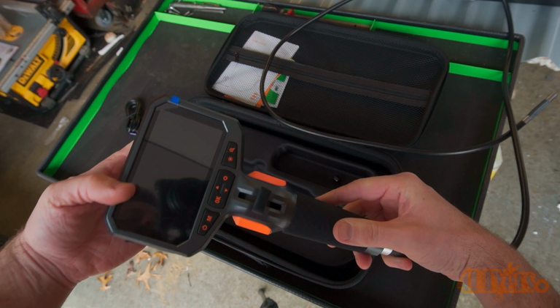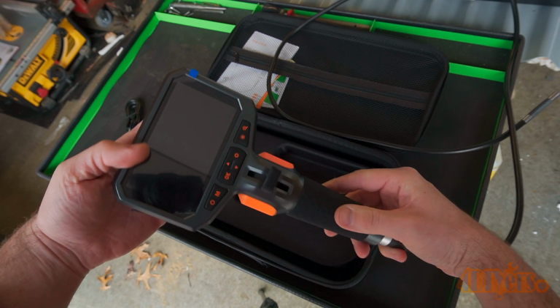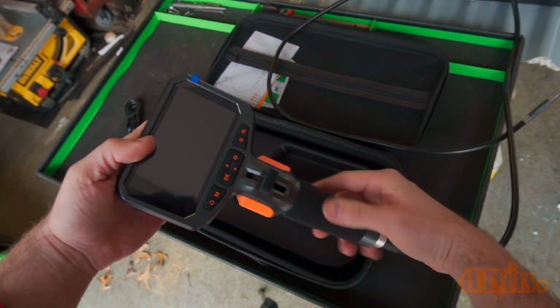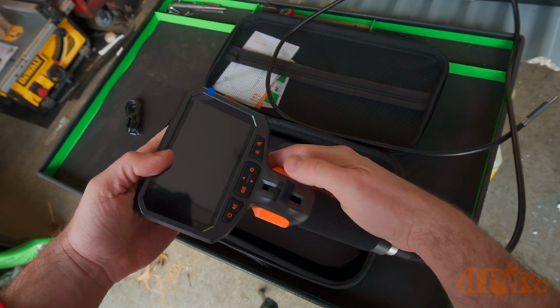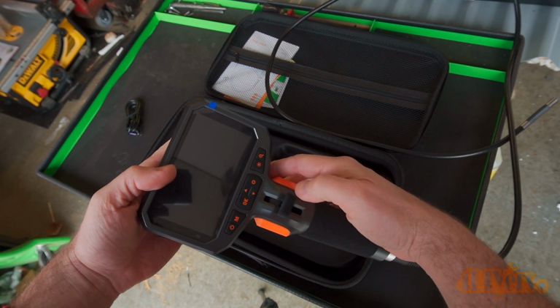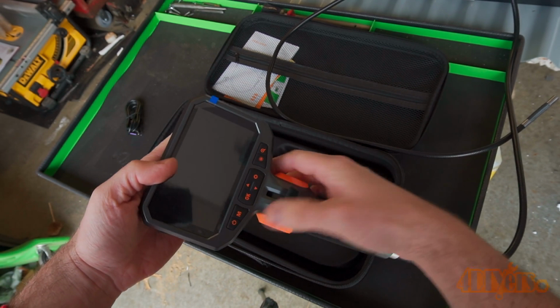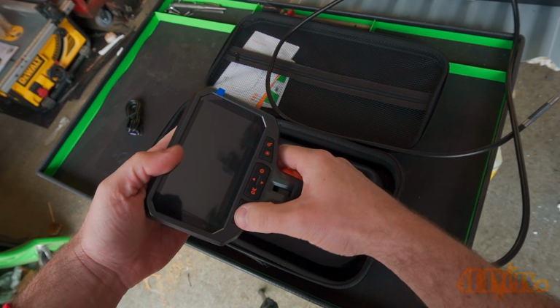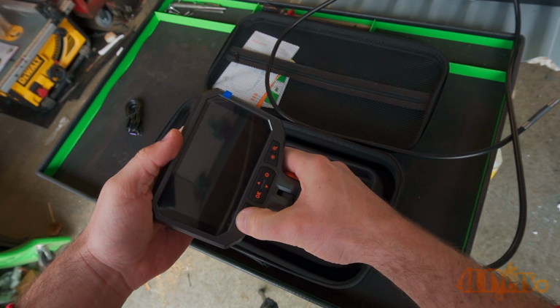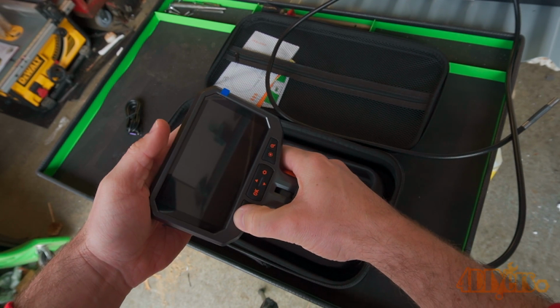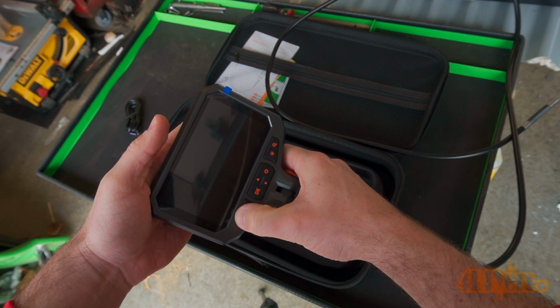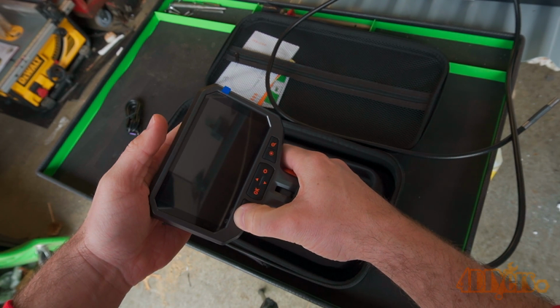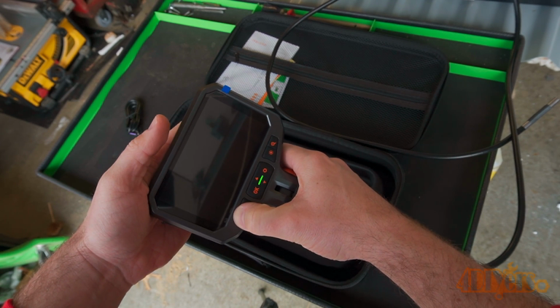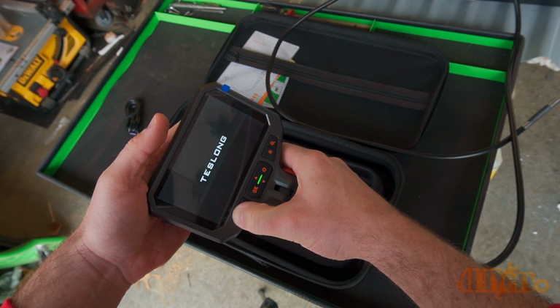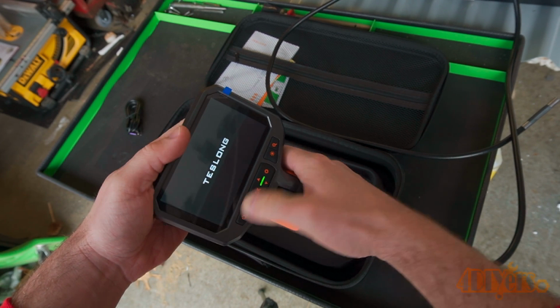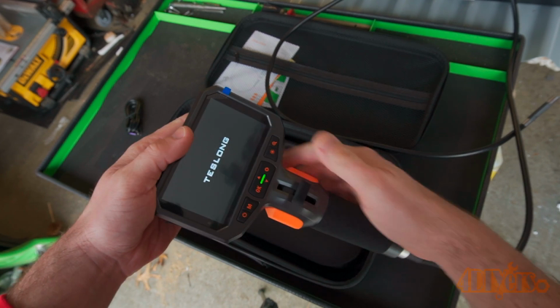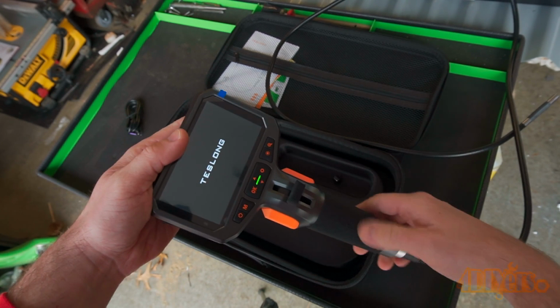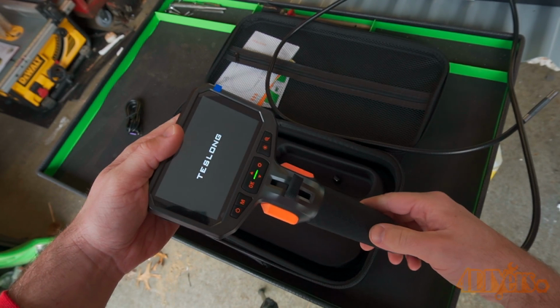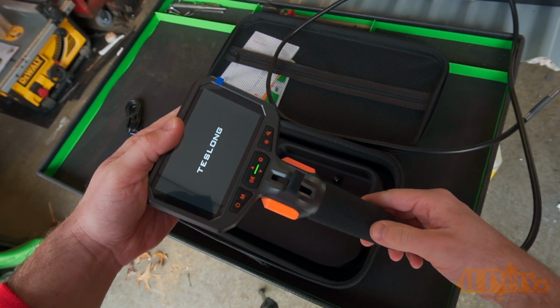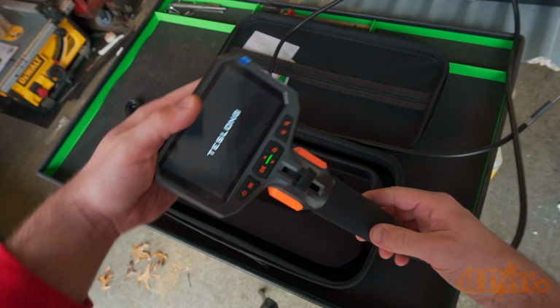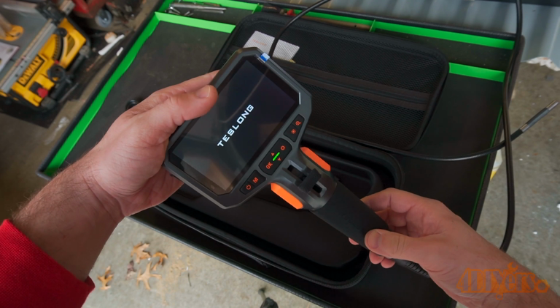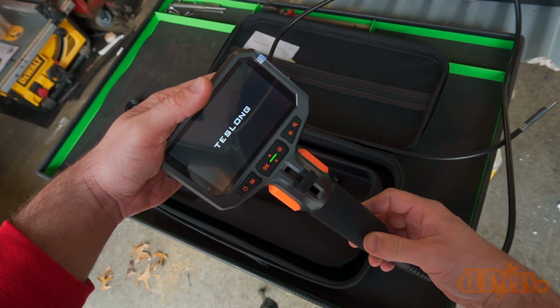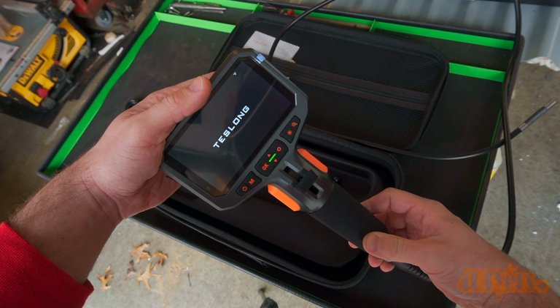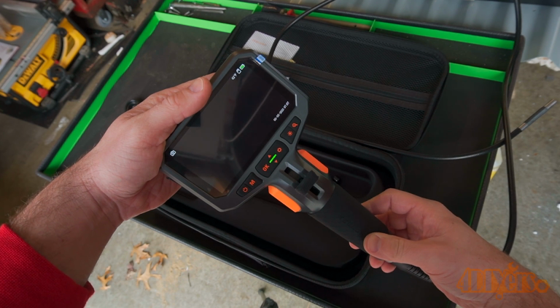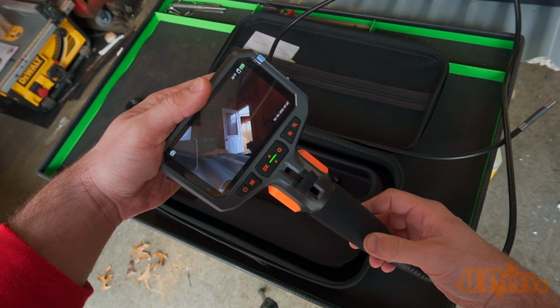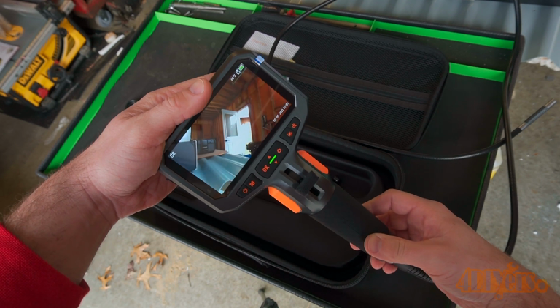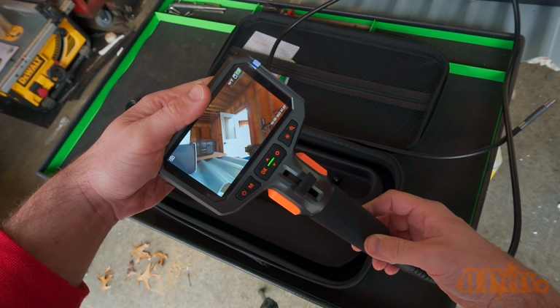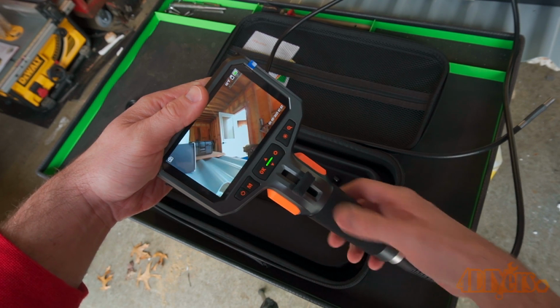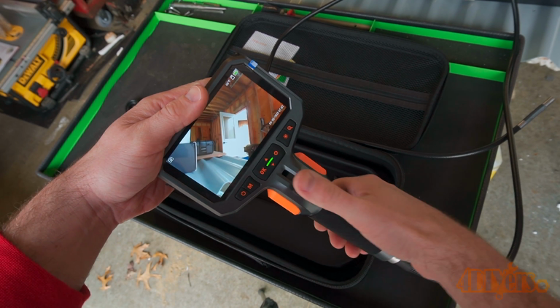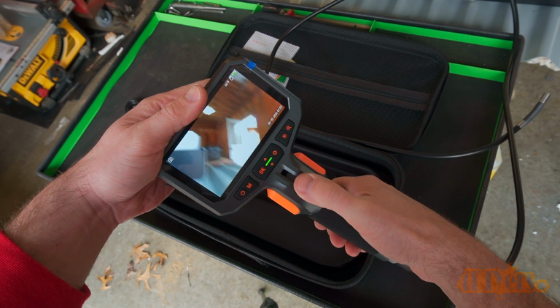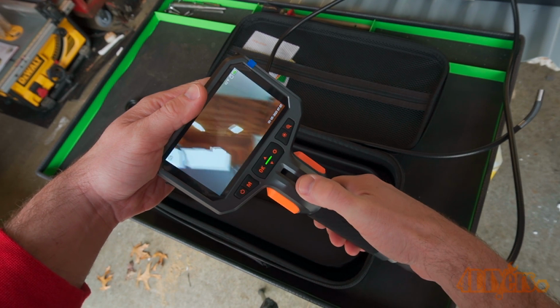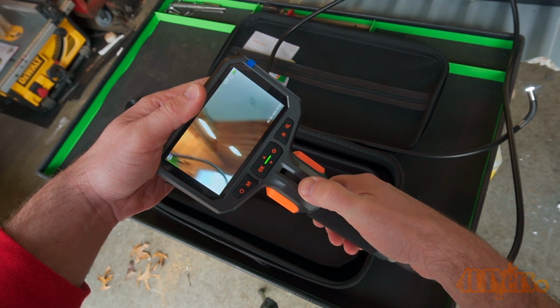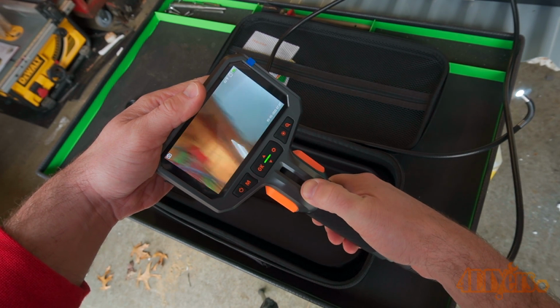As you can see, the articulating tip is controlled by a thumb lever under the monitor. As mentioned, this is a 5-foot cable. It's semi-rigid, able to hold its shape and maneuver around tight spaces.